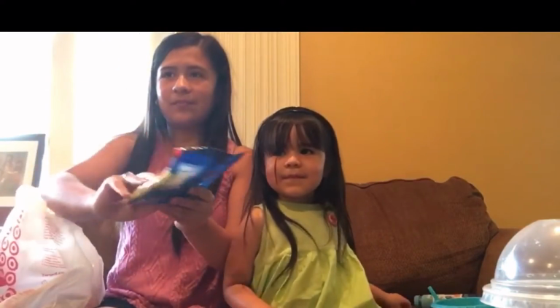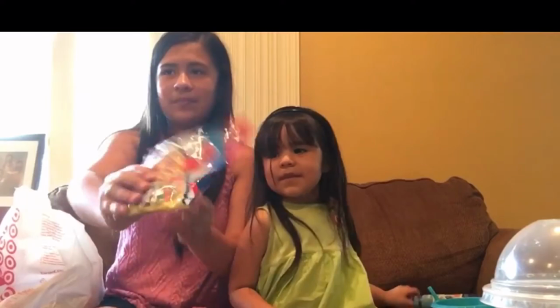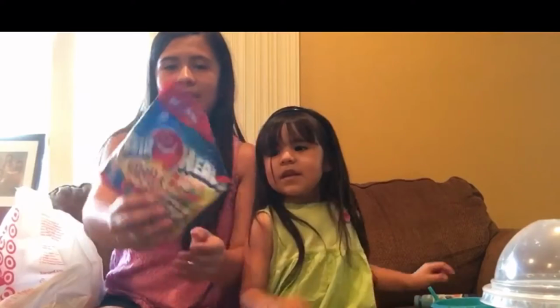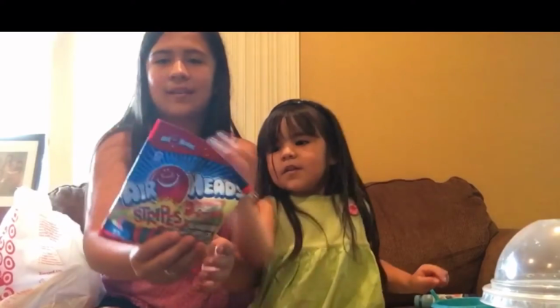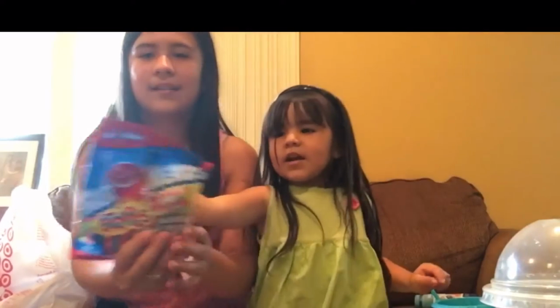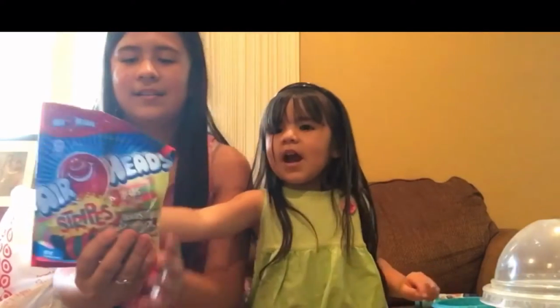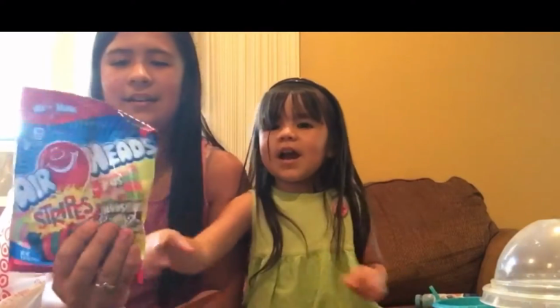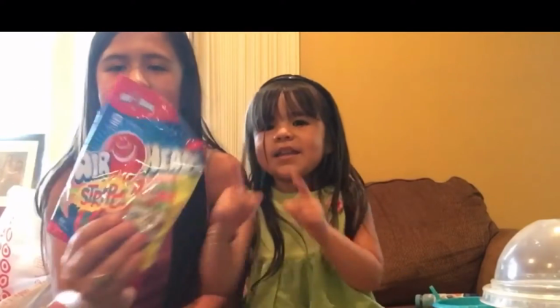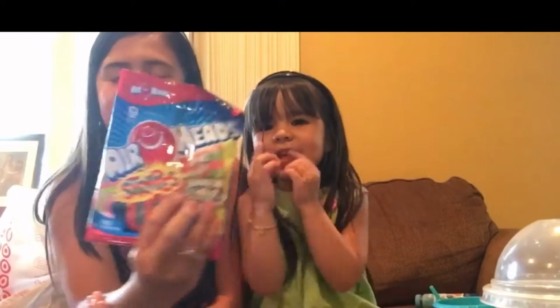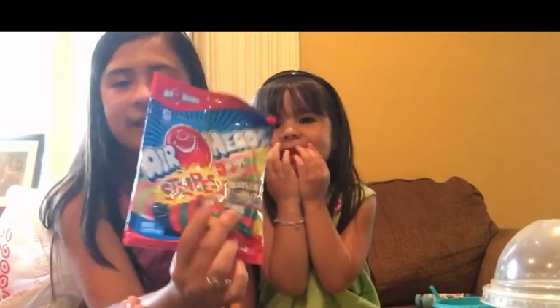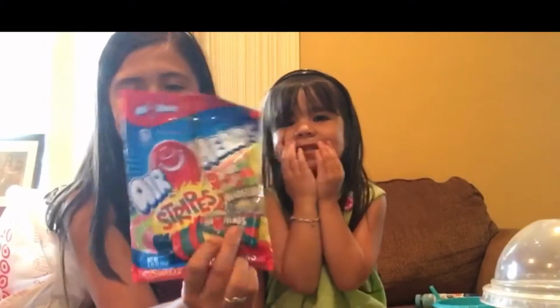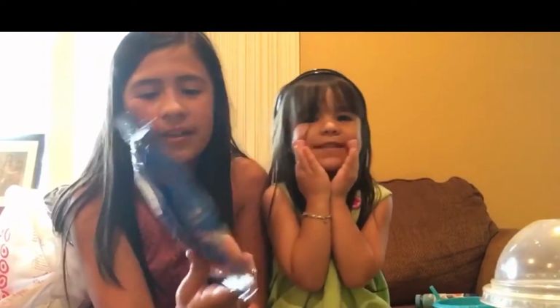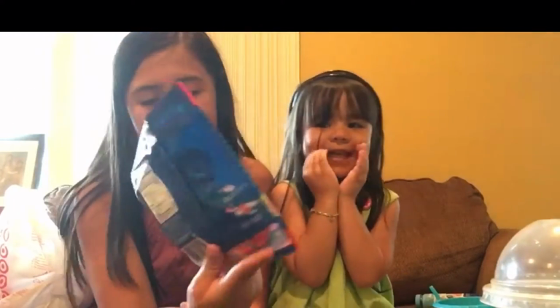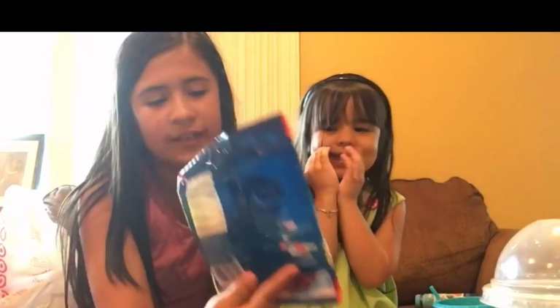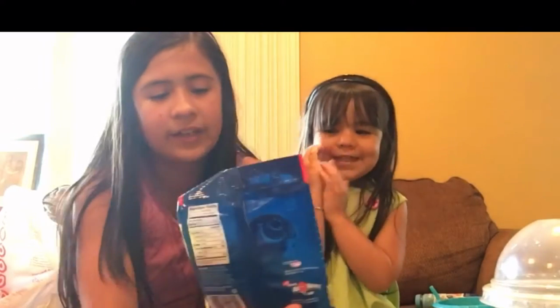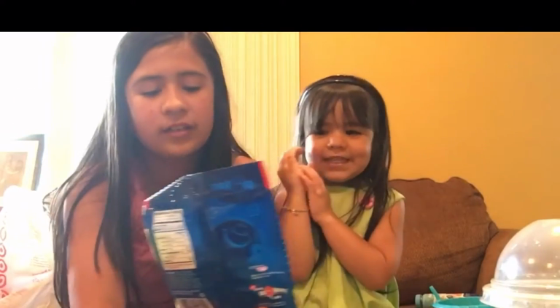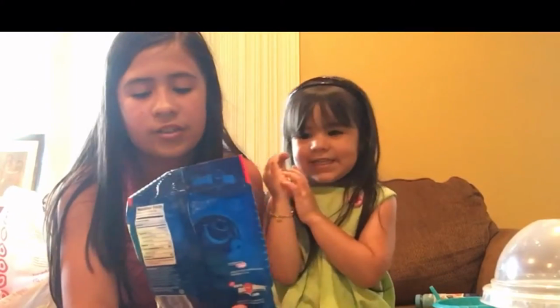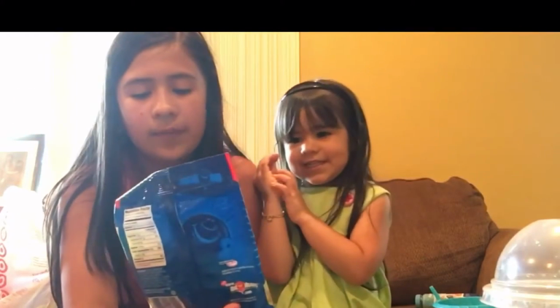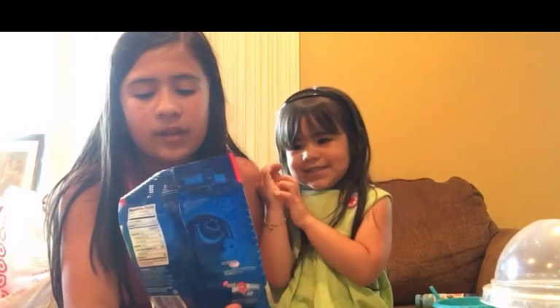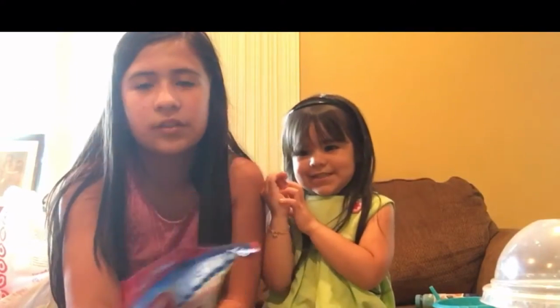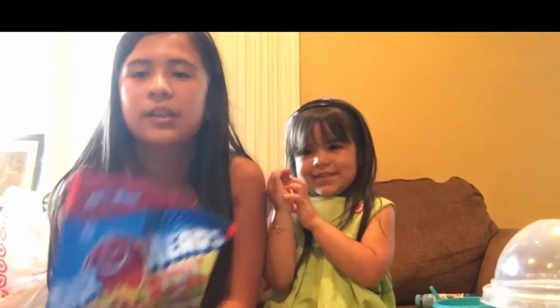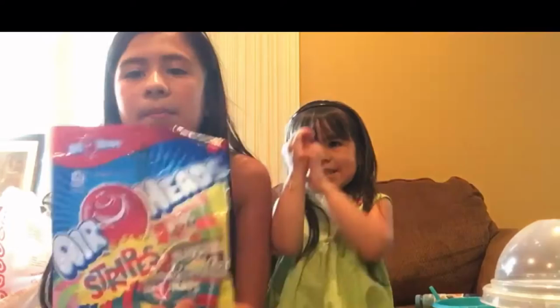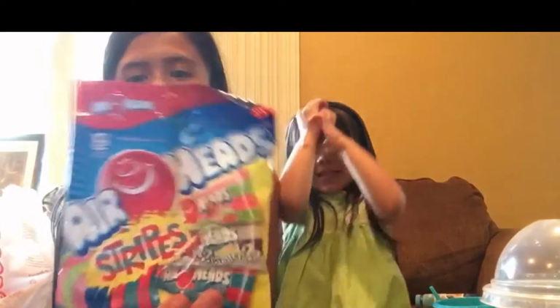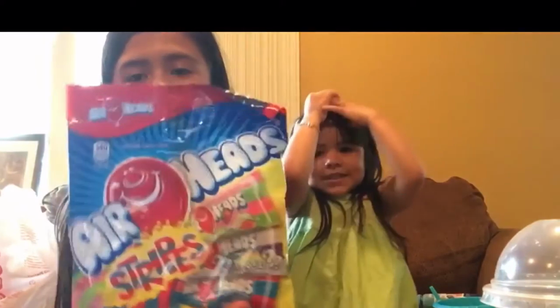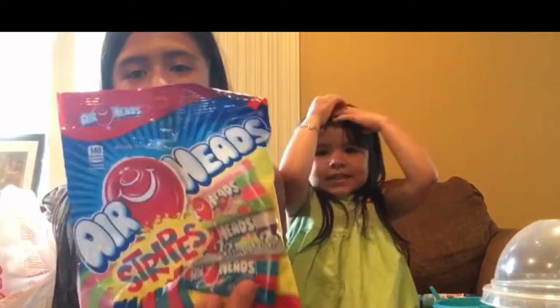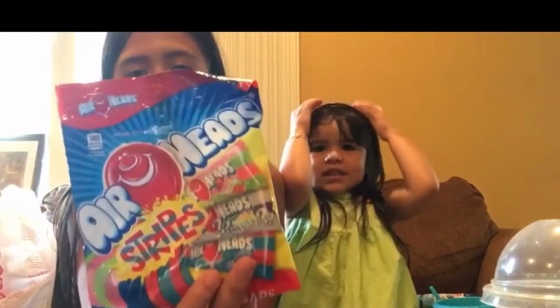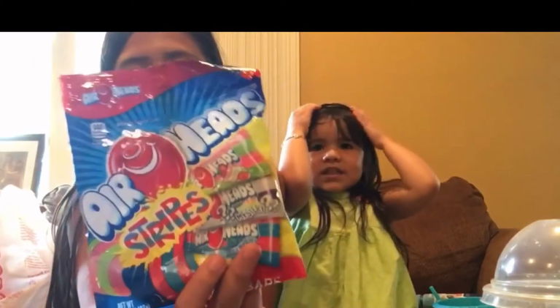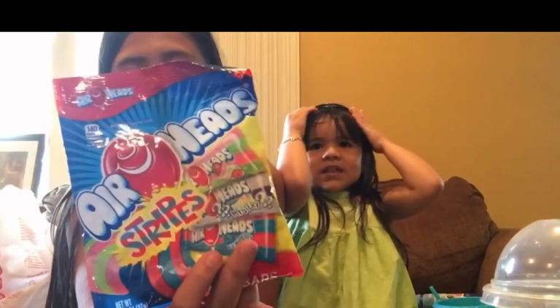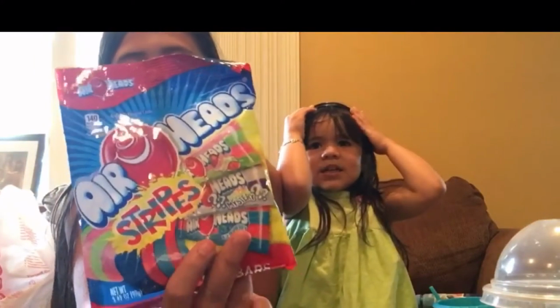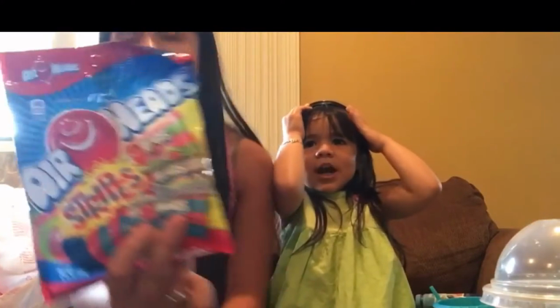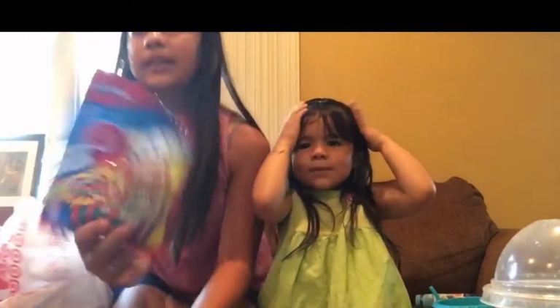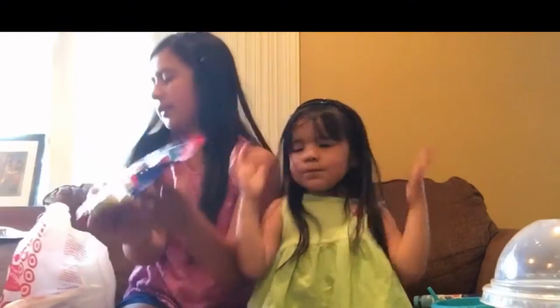I got candy — they are Airhead Stripes. They are like a mixture of Airhead candies.